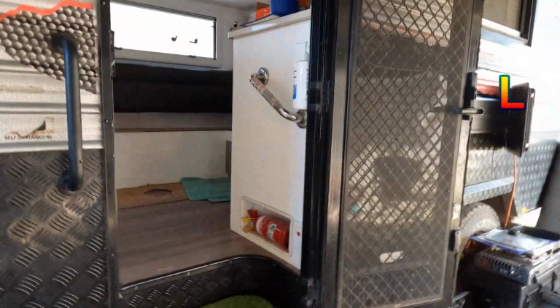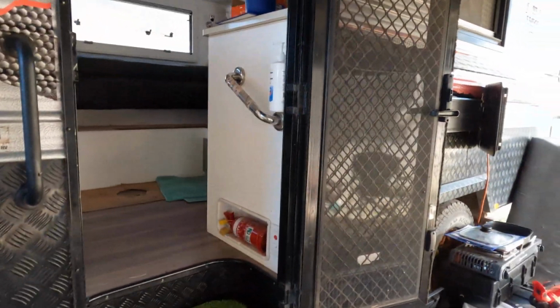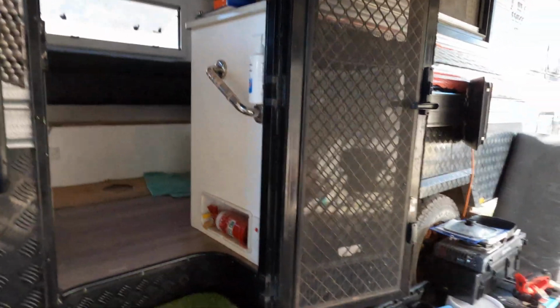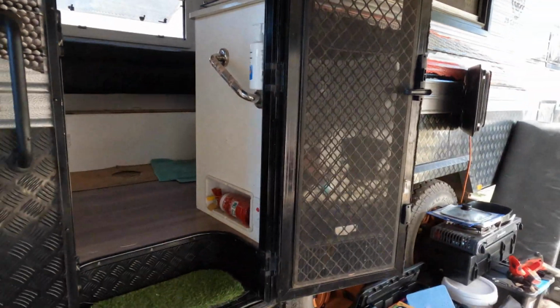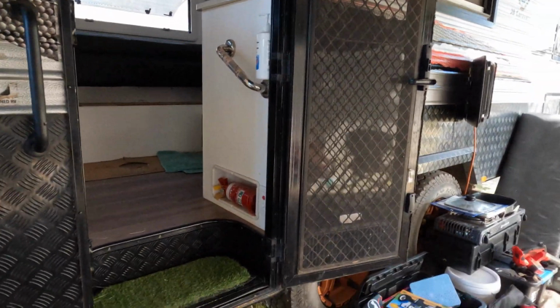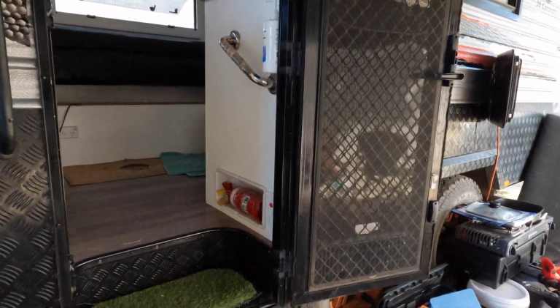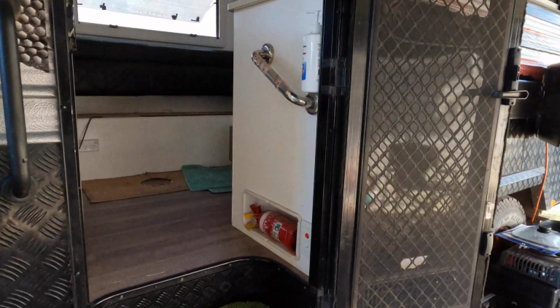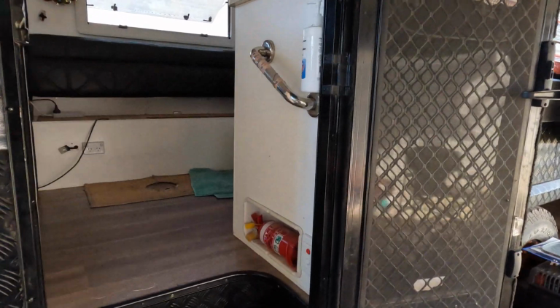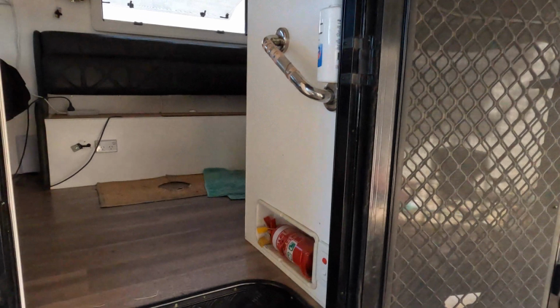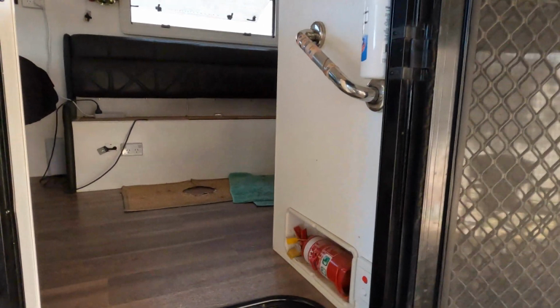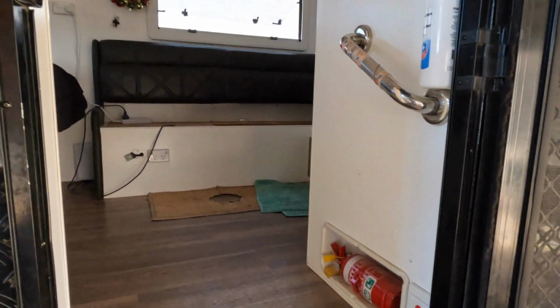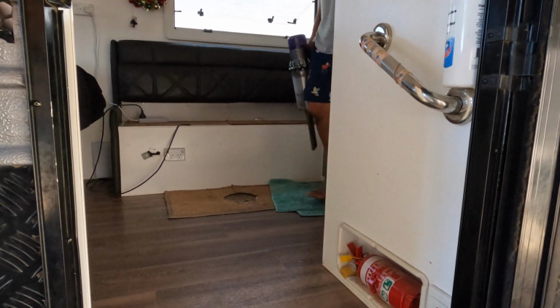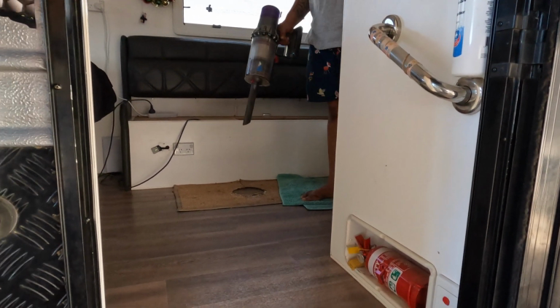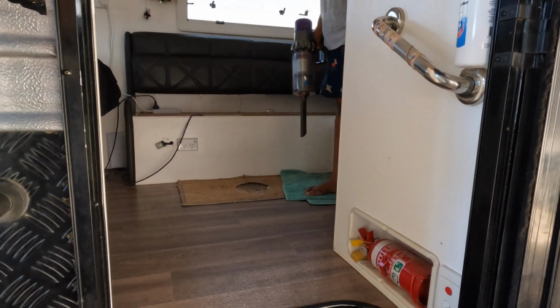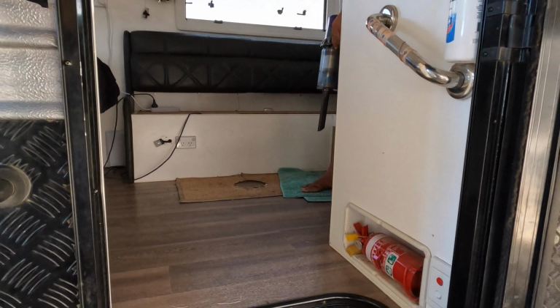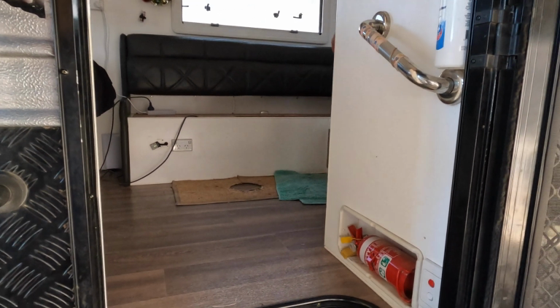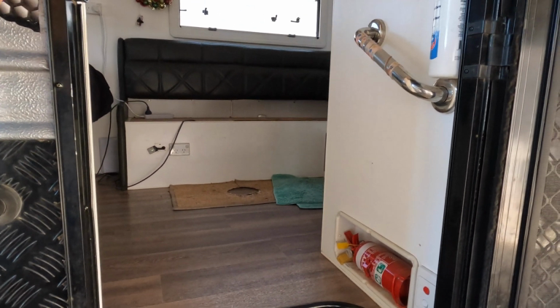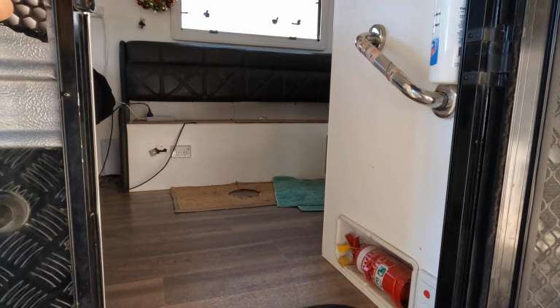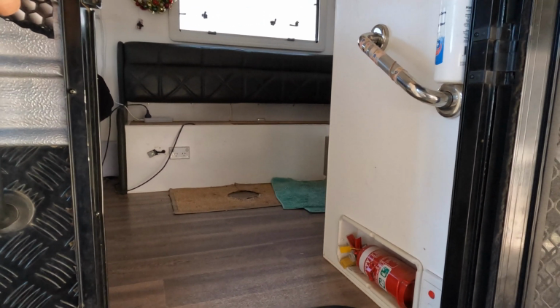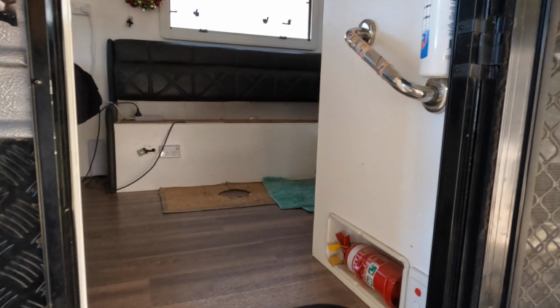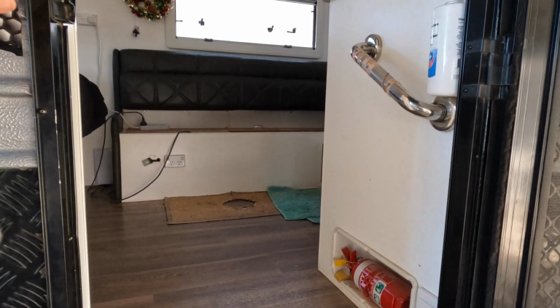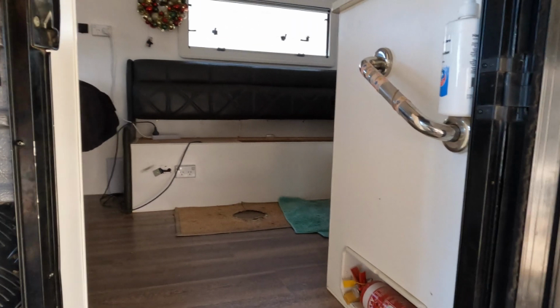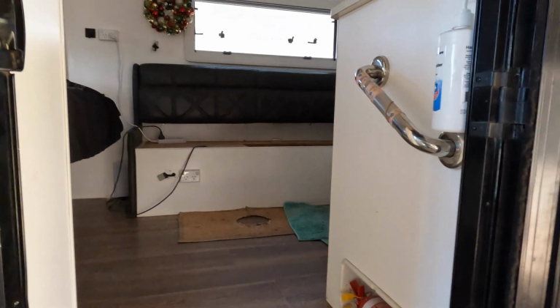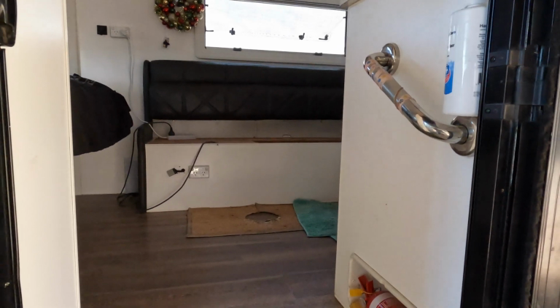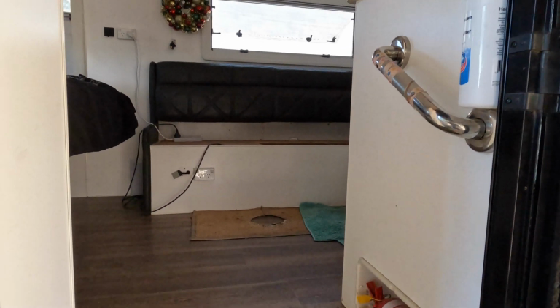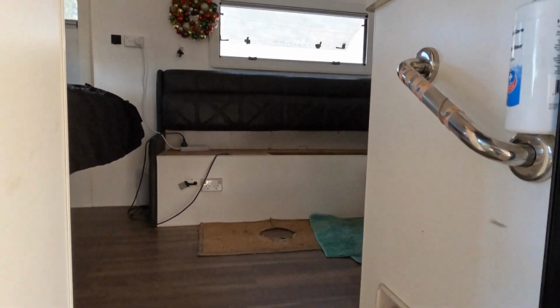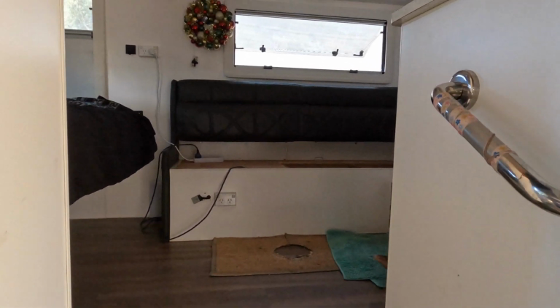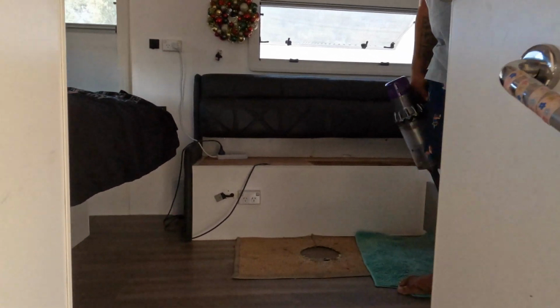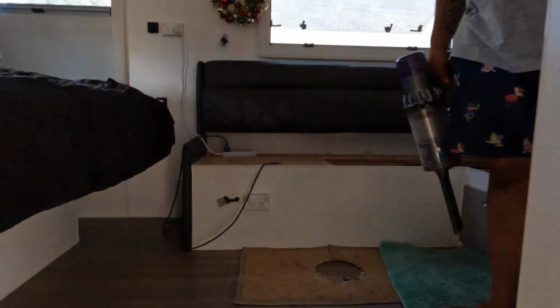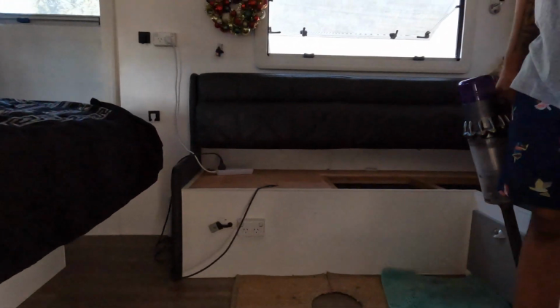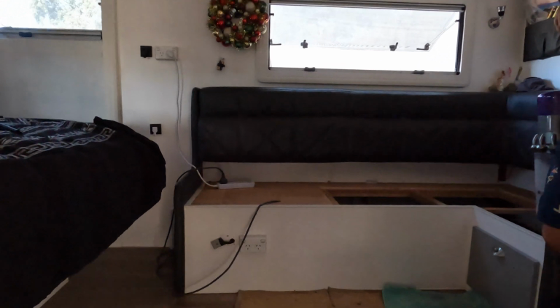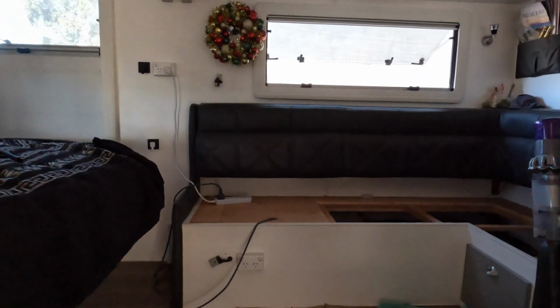Alright, so I'm here with Jason. This is his caravan — it's a nice caravan, a bit crowded. He's got three kids, all under six.